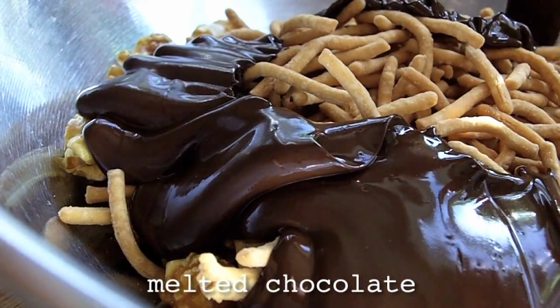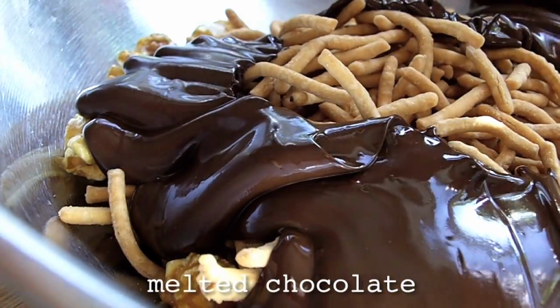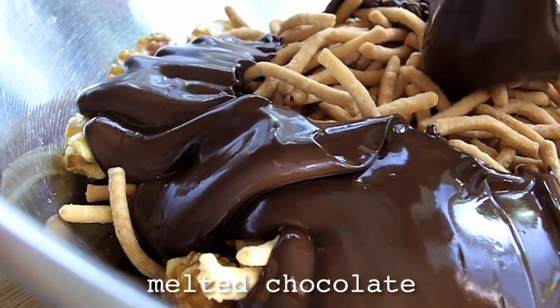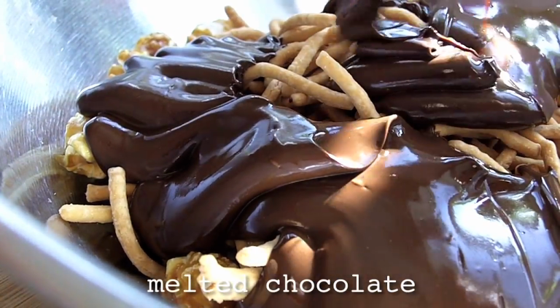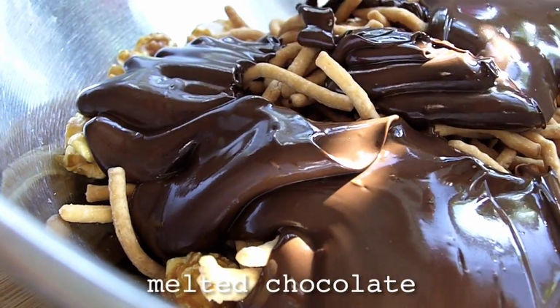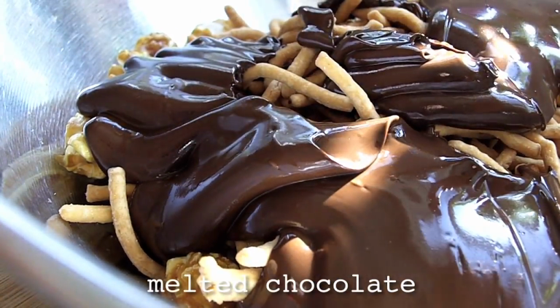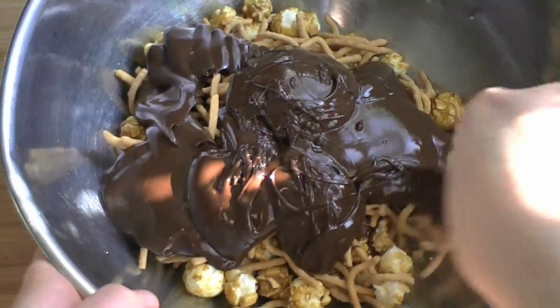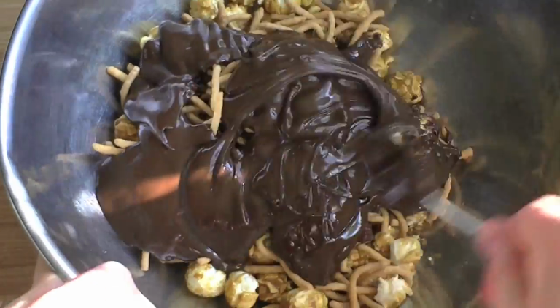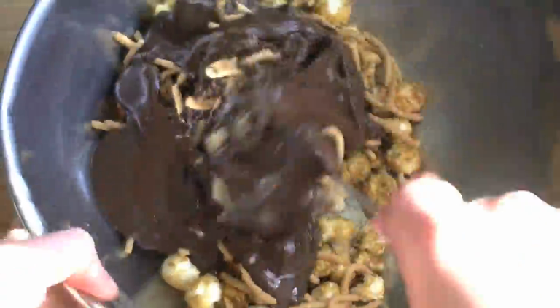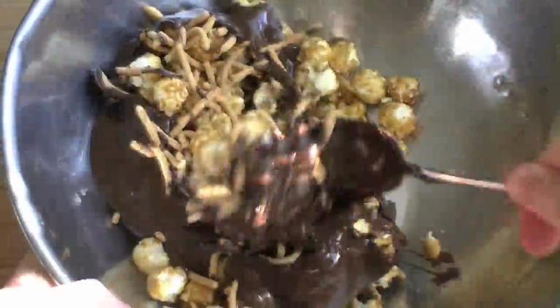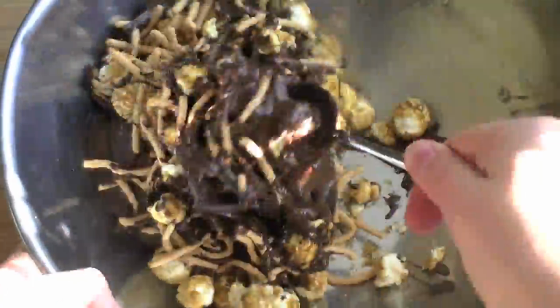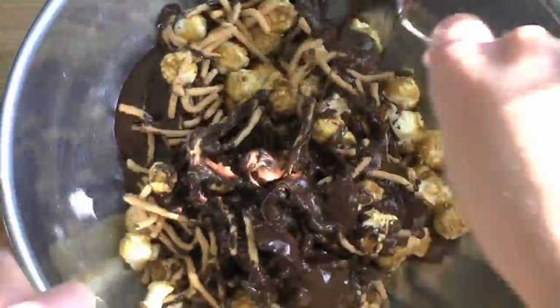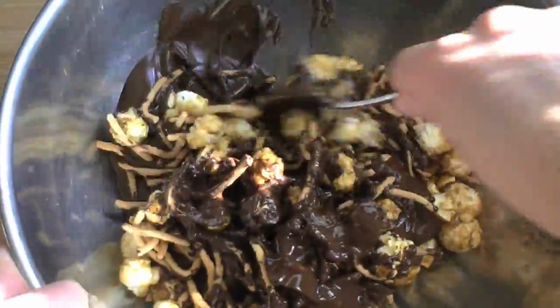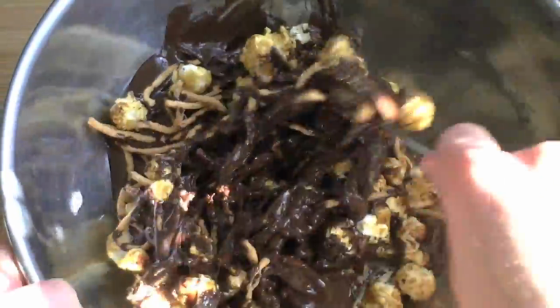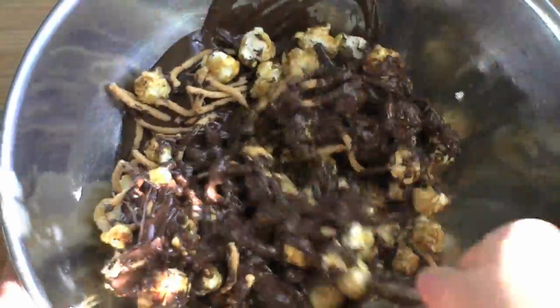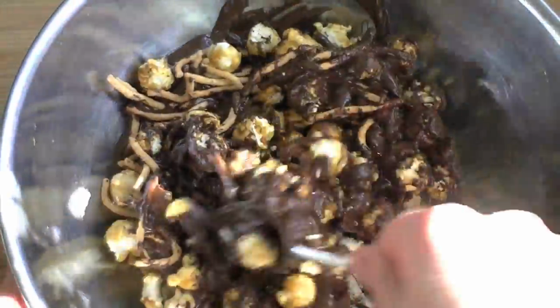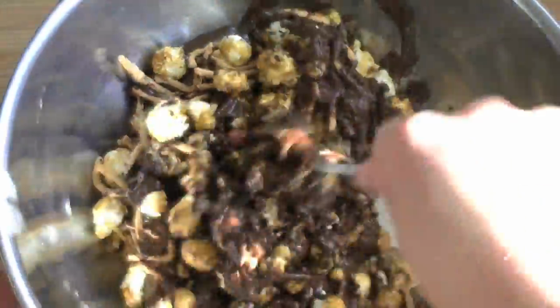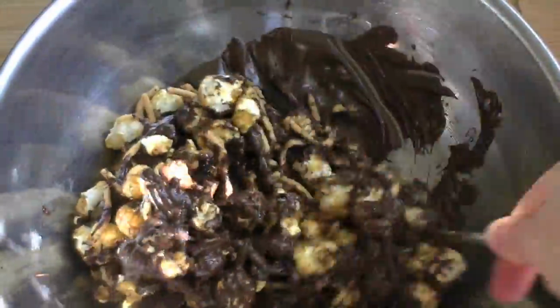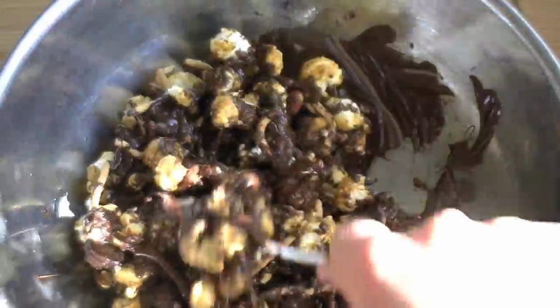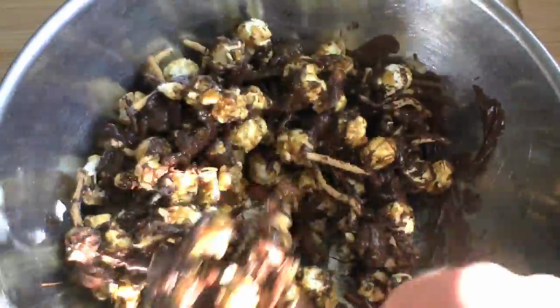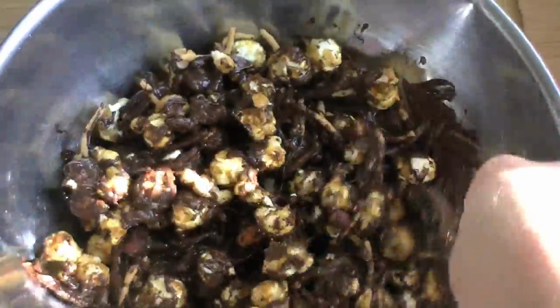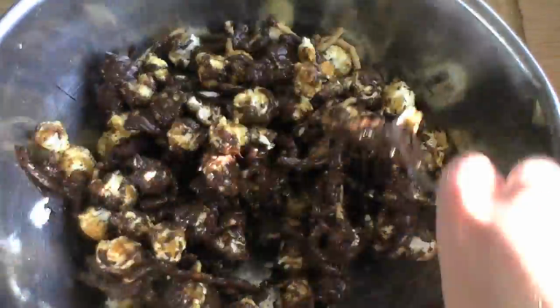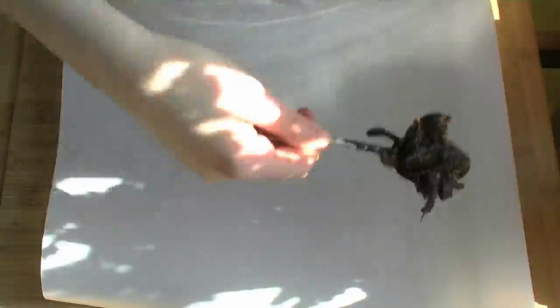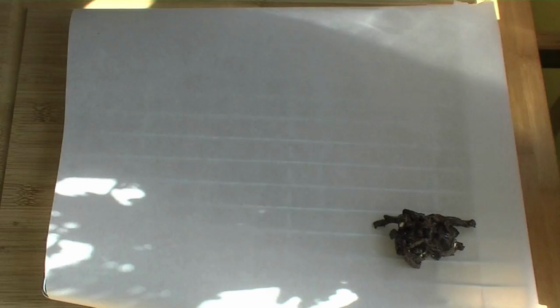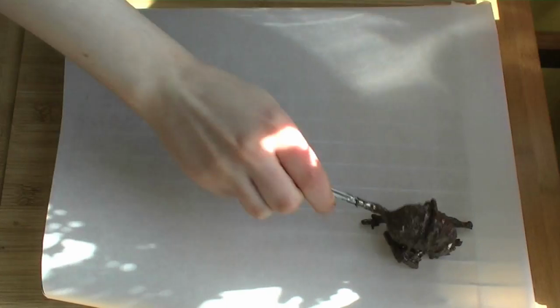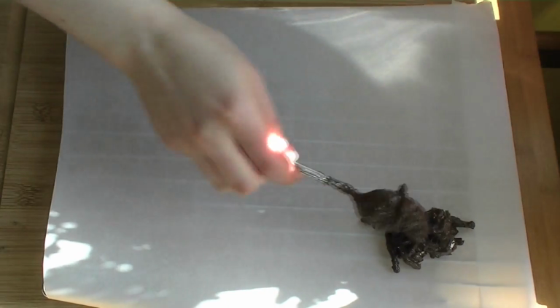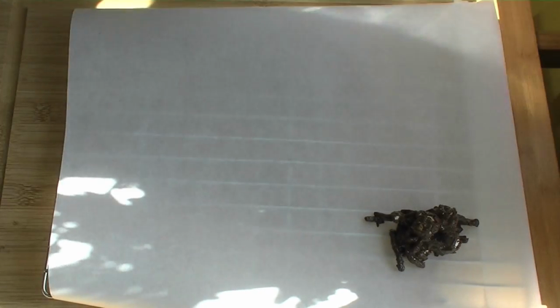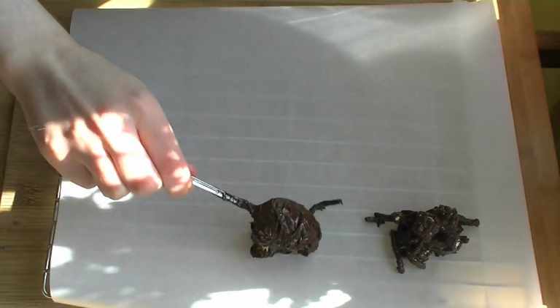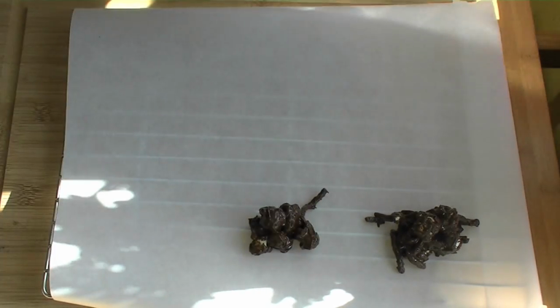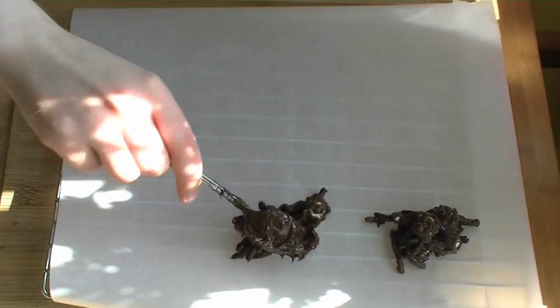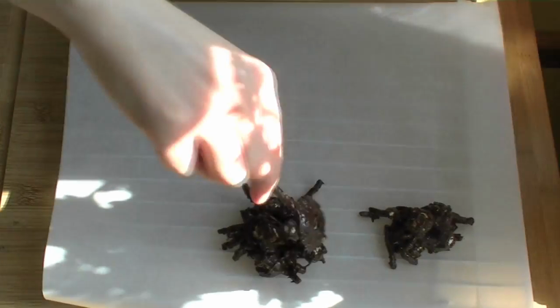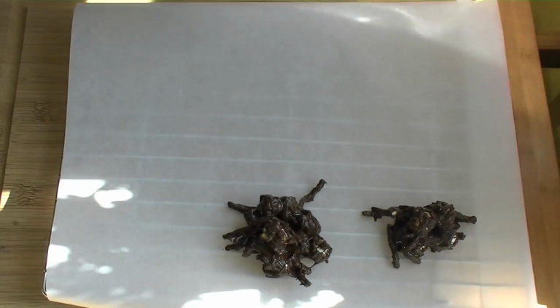There are really no measurements at work here, just eyeball it. And dollop this mixture onto a piece of parchment paper.